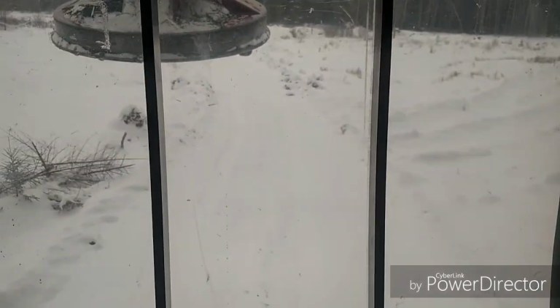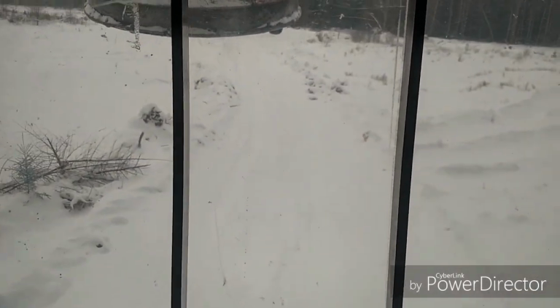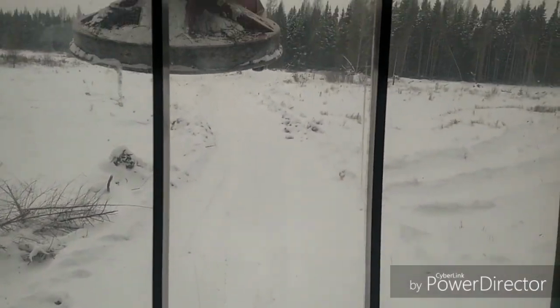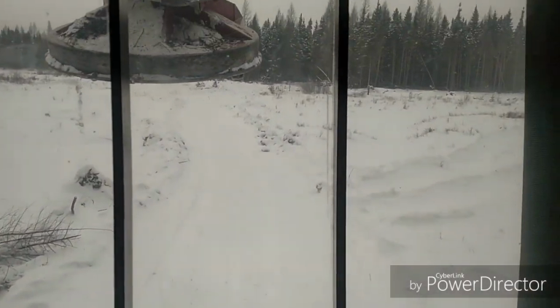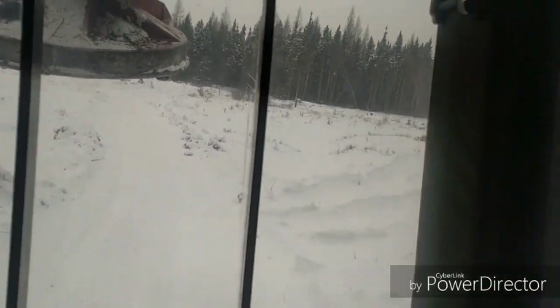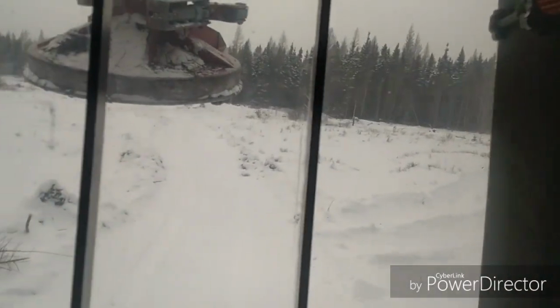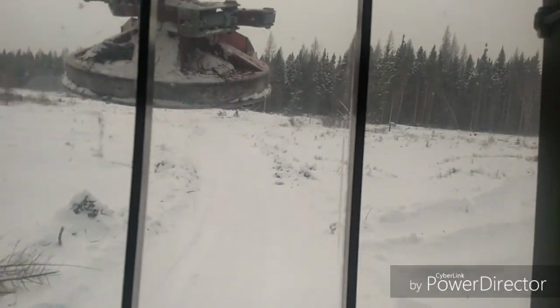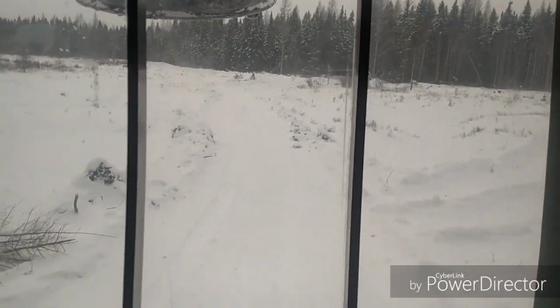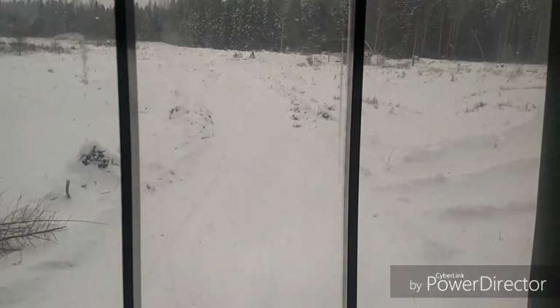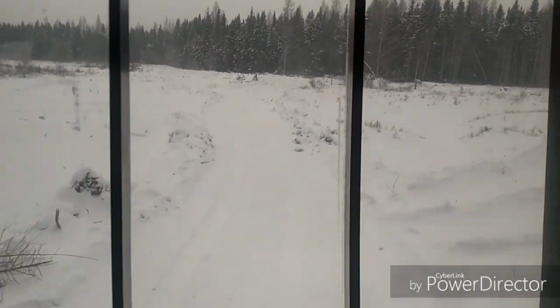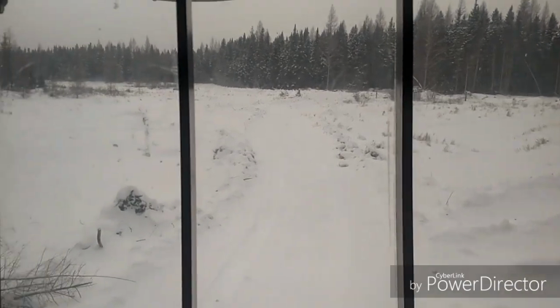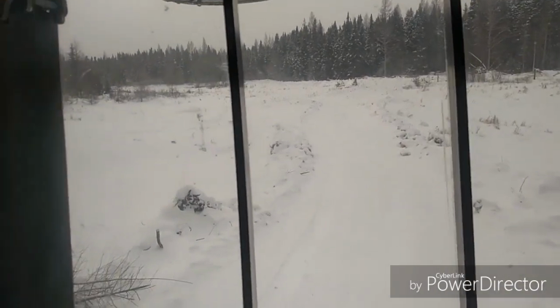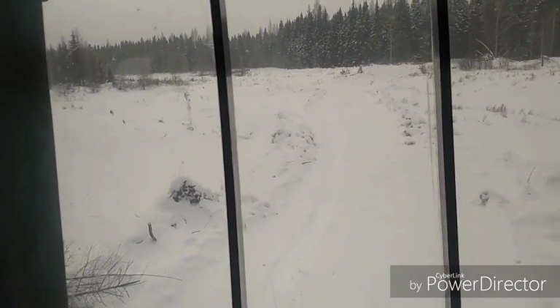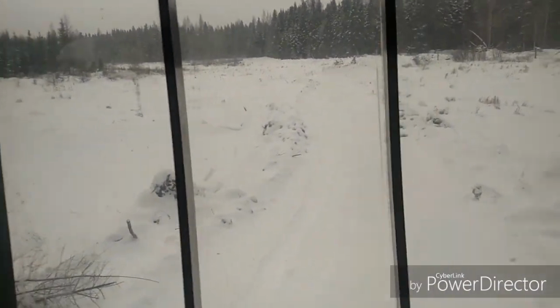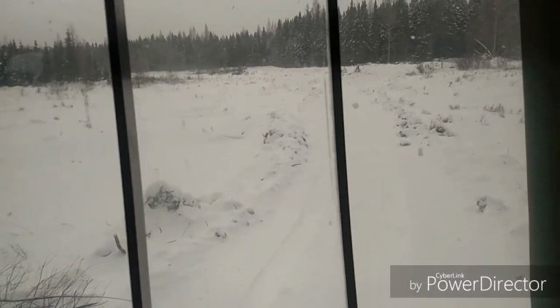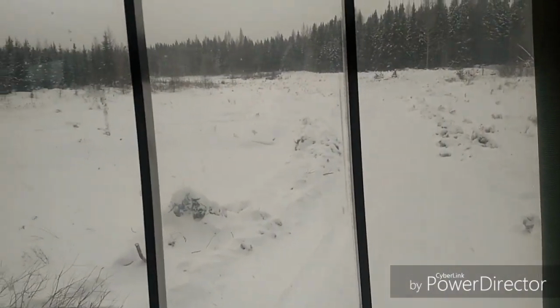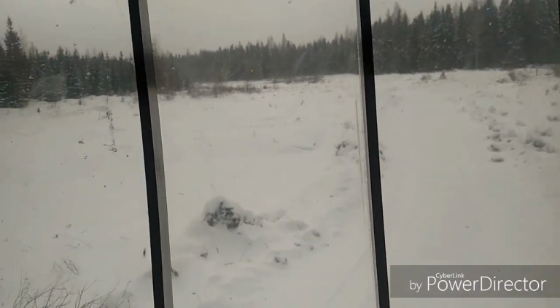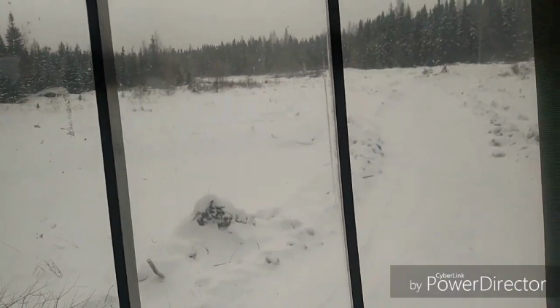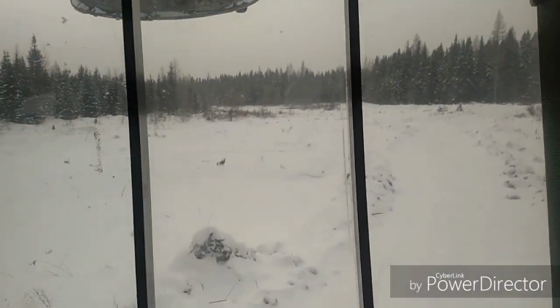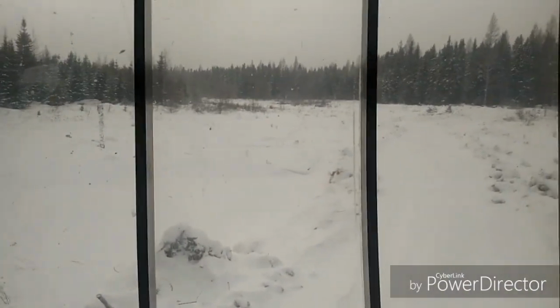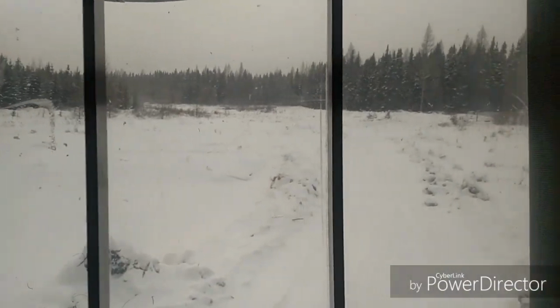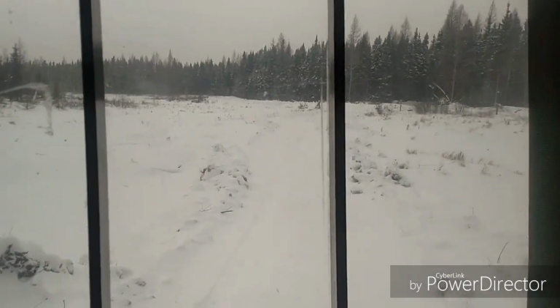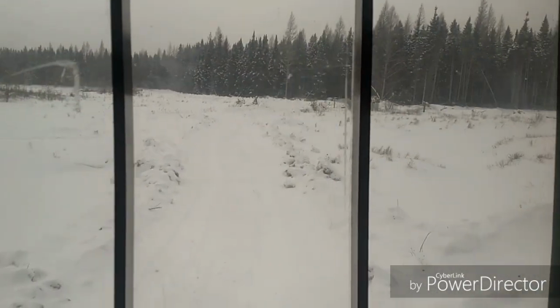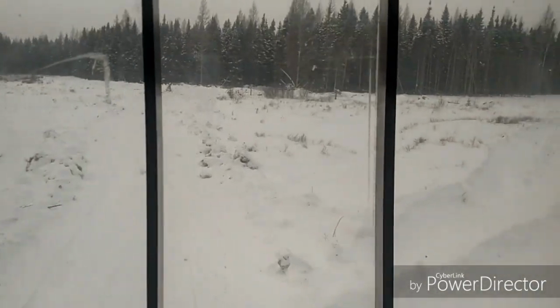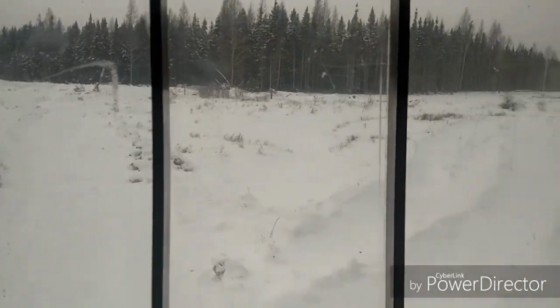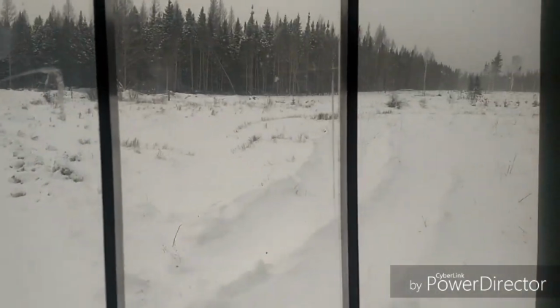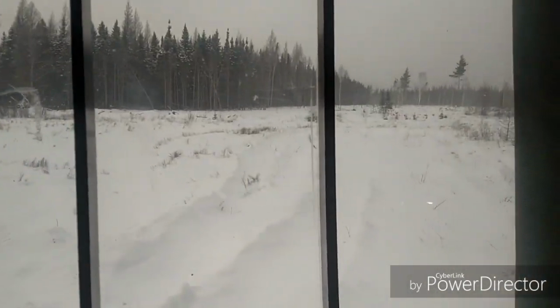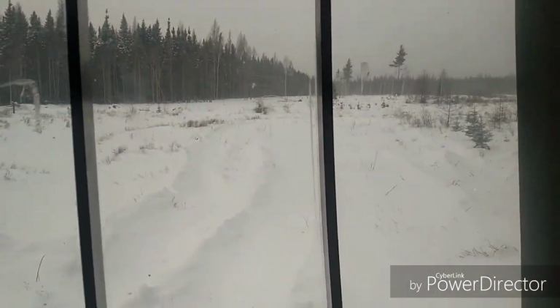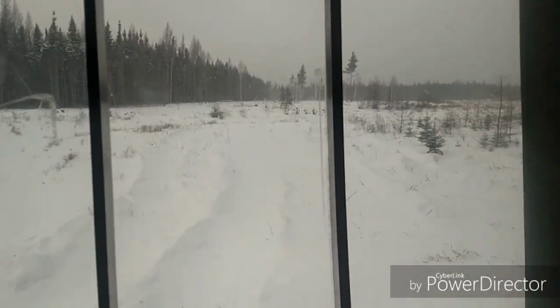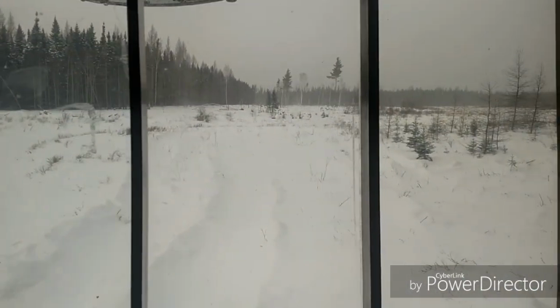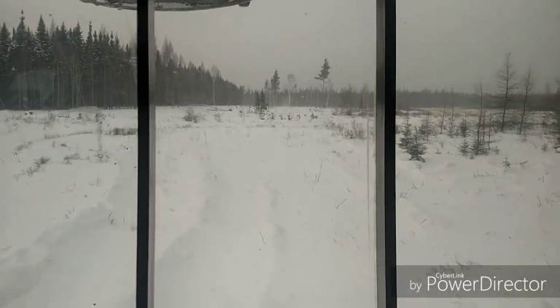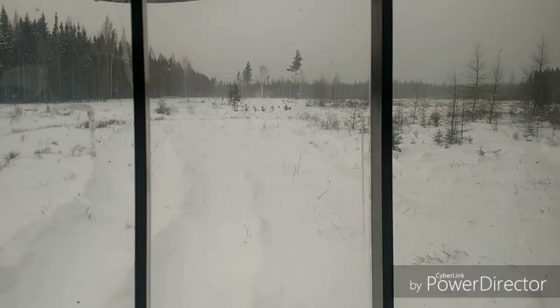Here's the creek crossing. Obviously, it snowed a little bit since we were up here and did this. It is cold out today — it's still that same day. The wind is blowing; you can see it over there.